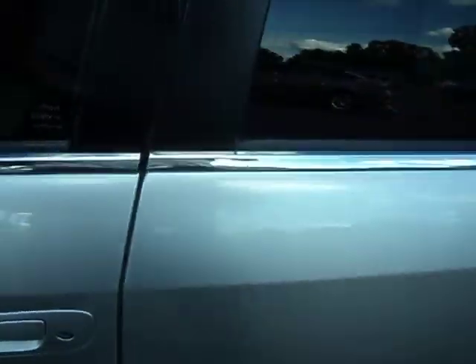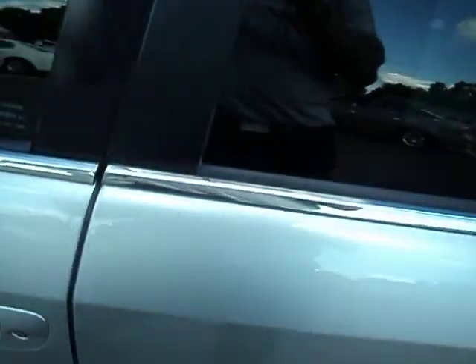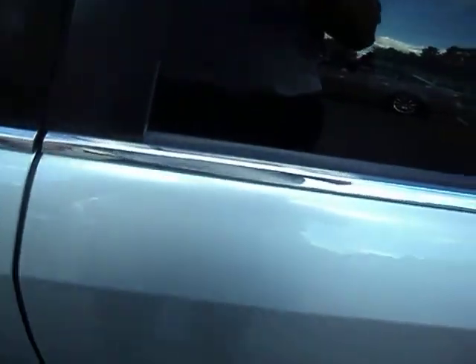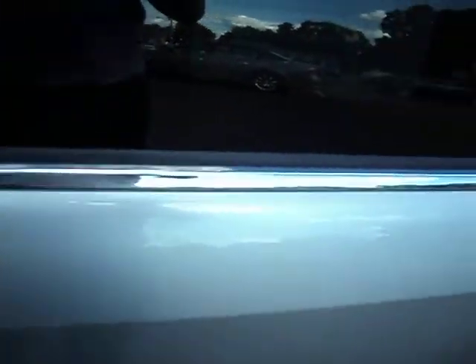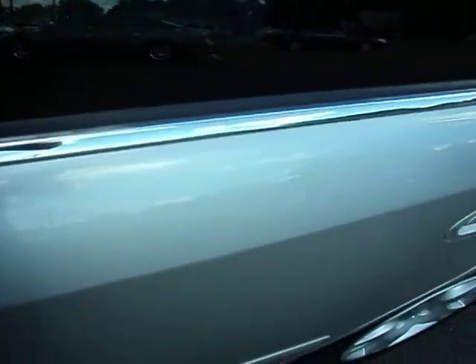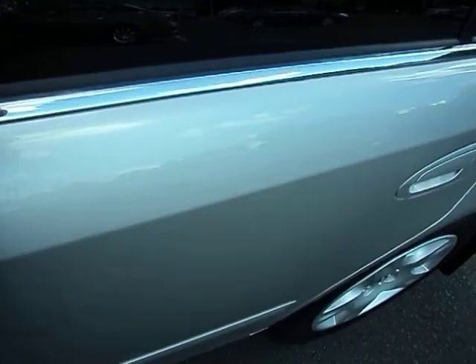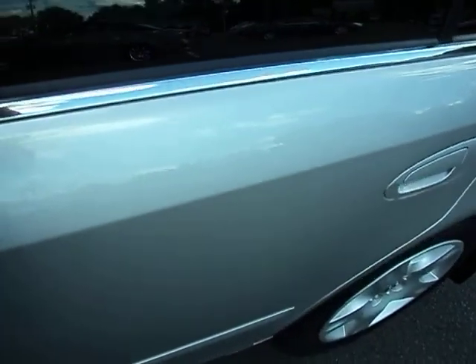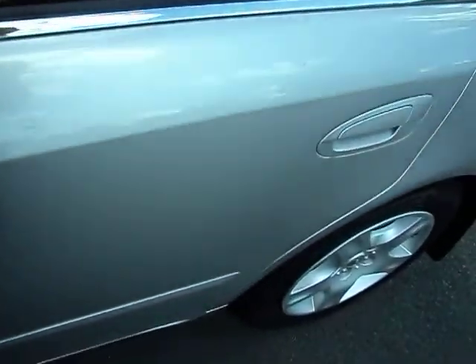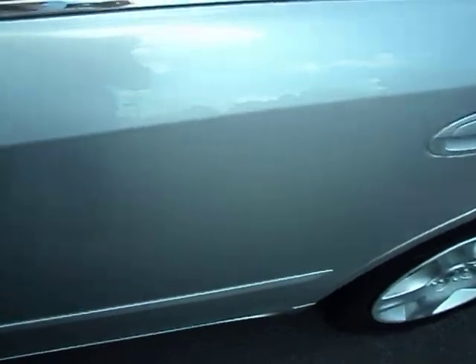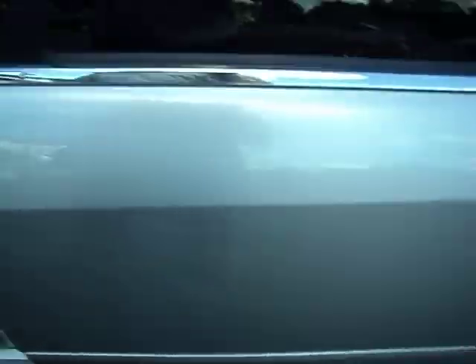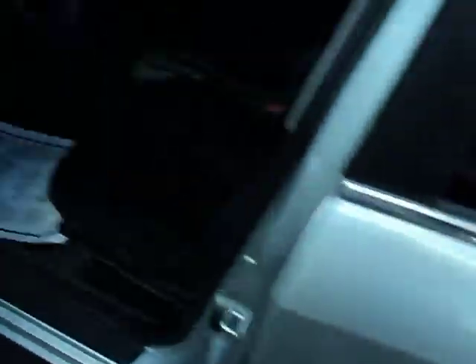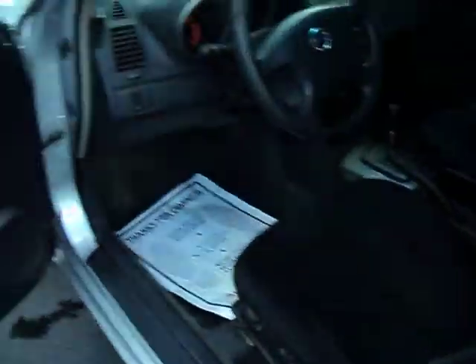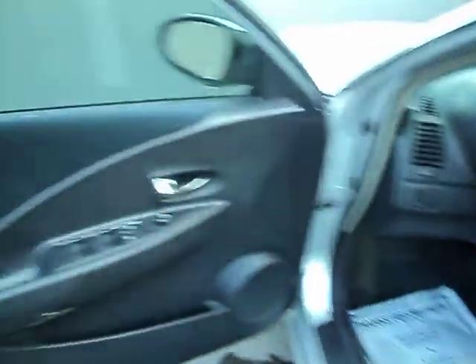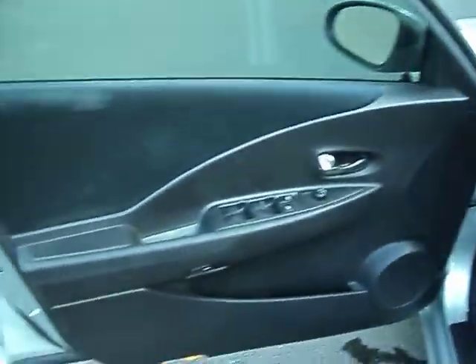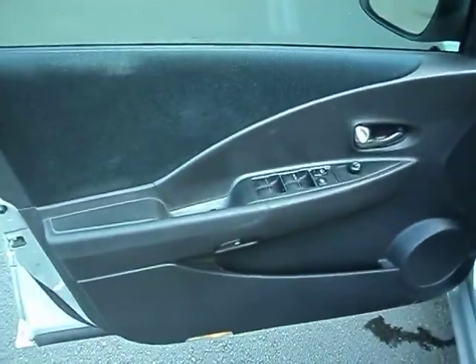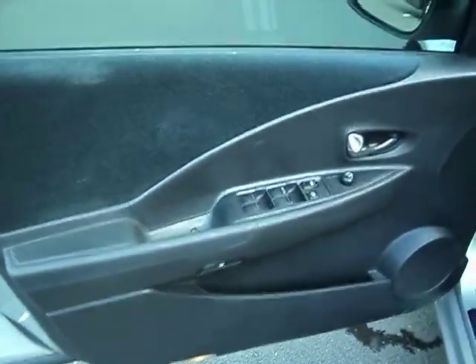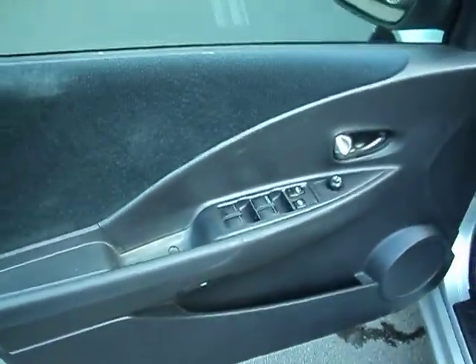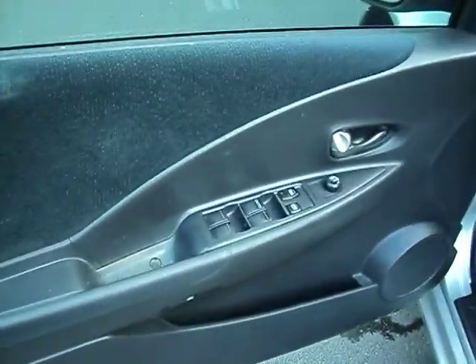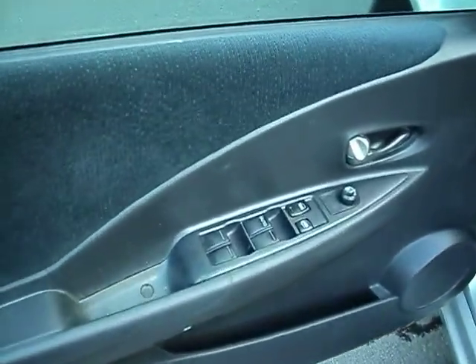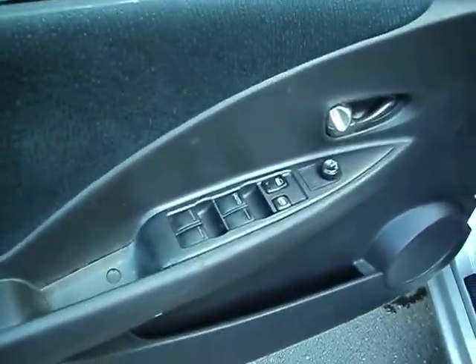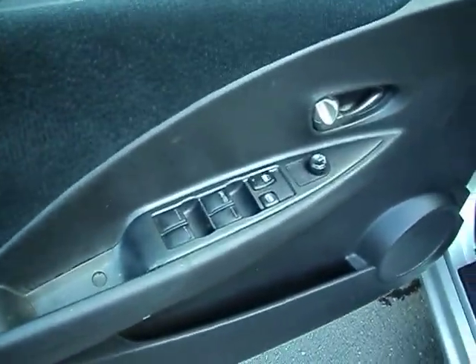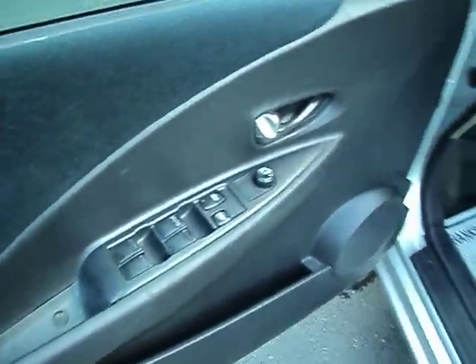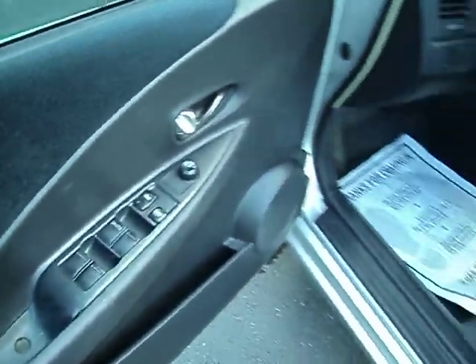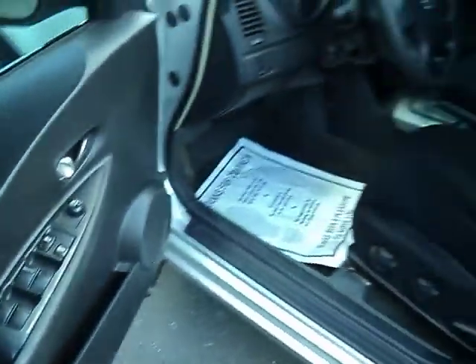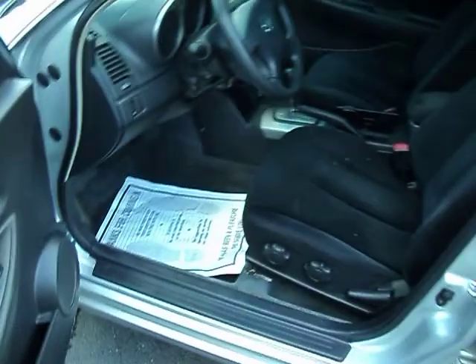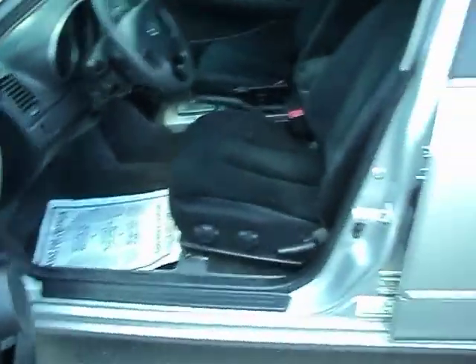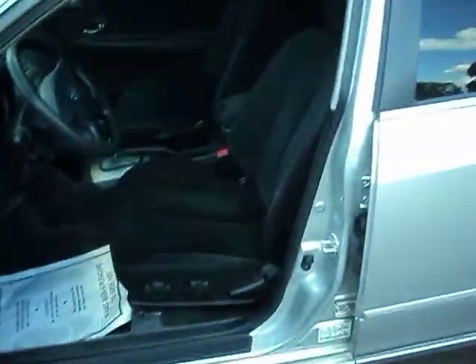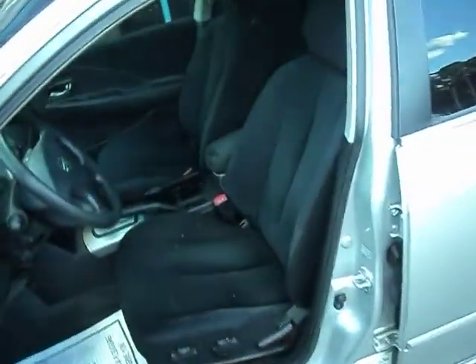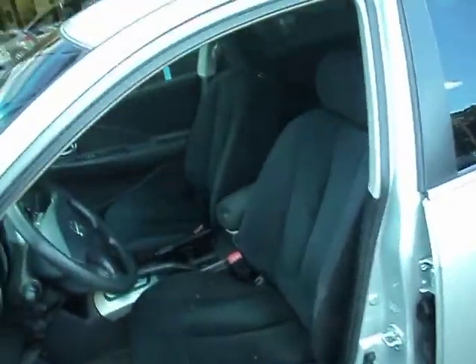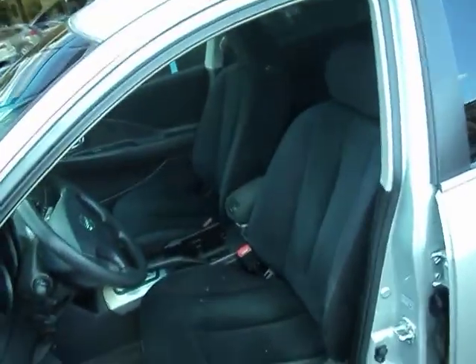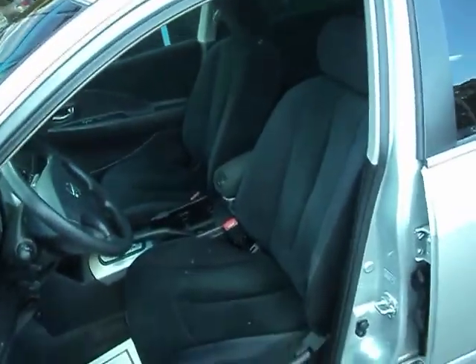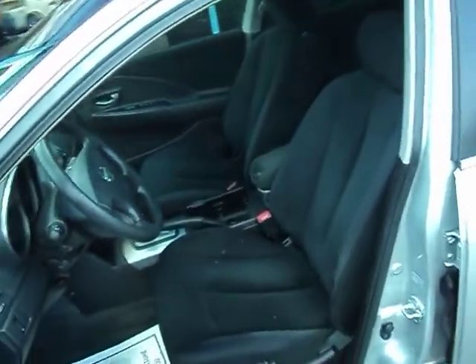We'll take a look real quick inside. Got a door panel — you got power locks, power windows, power mirrors. Nice black interior.